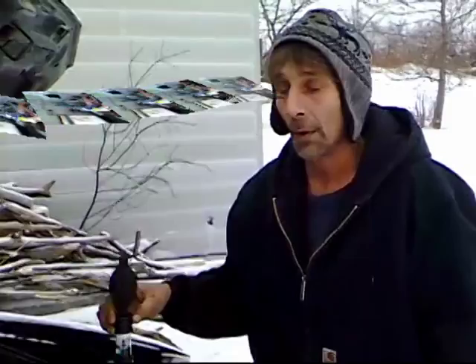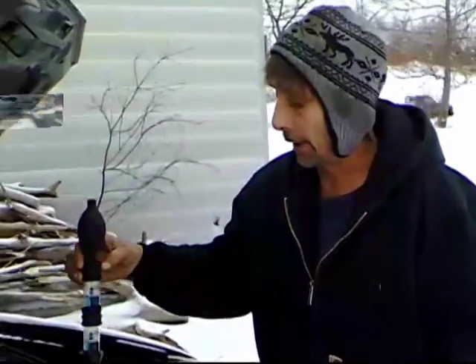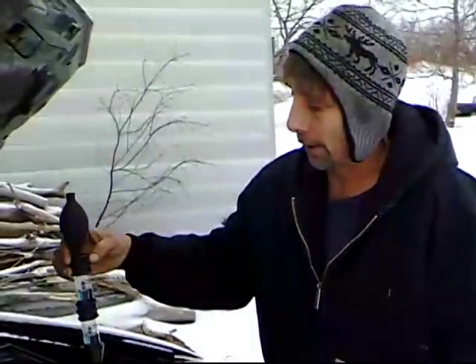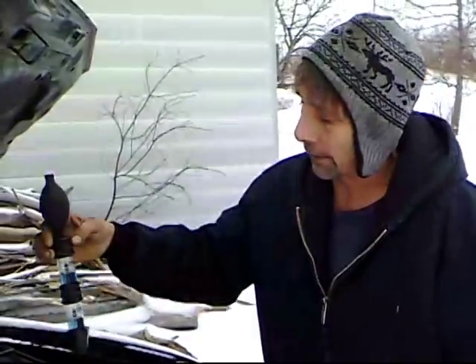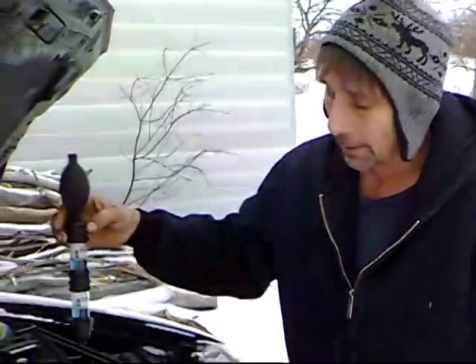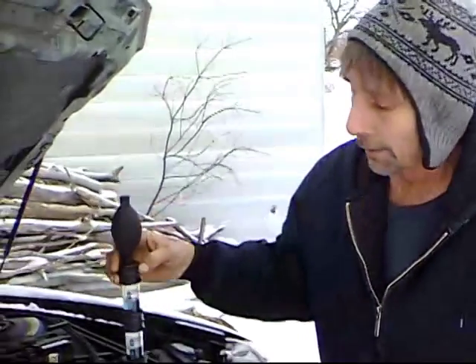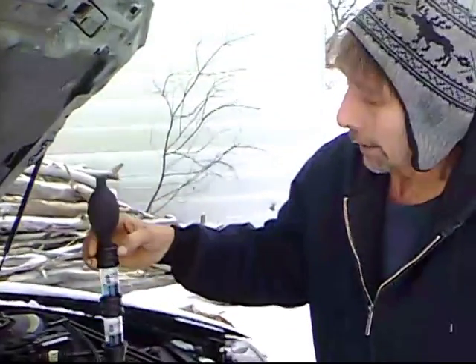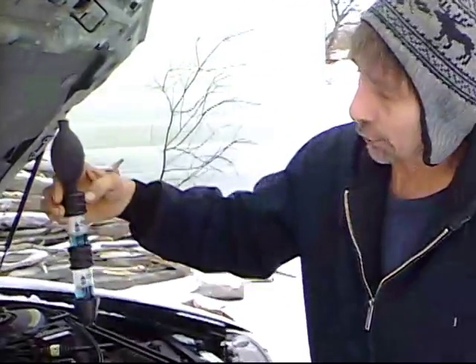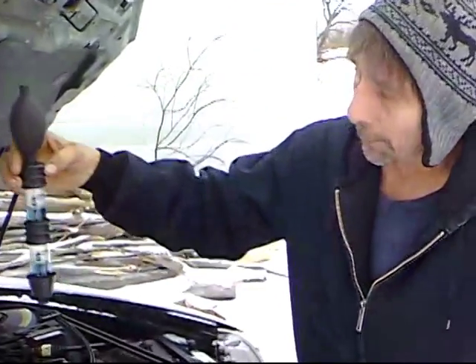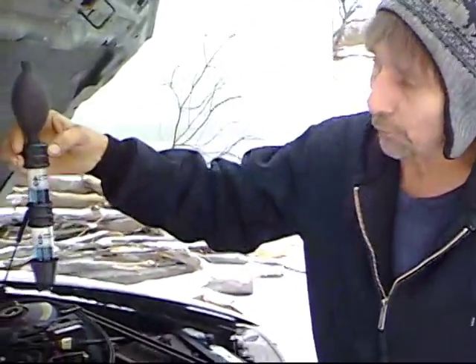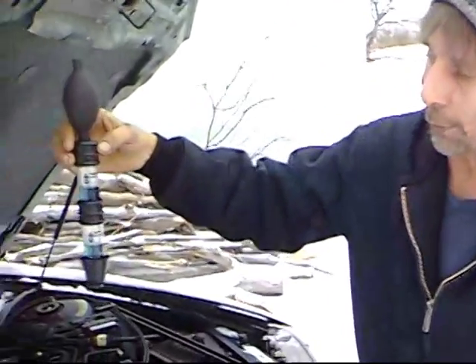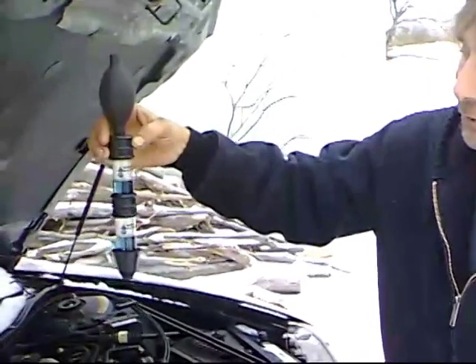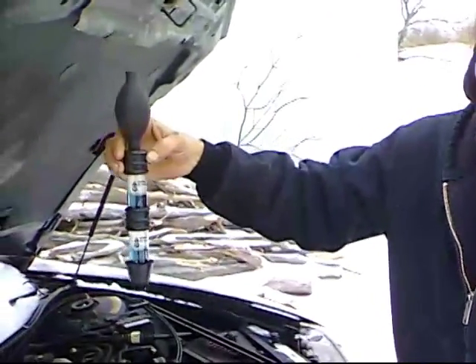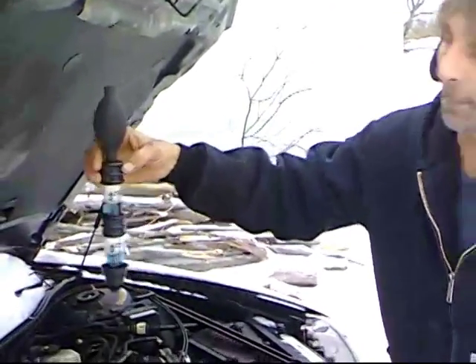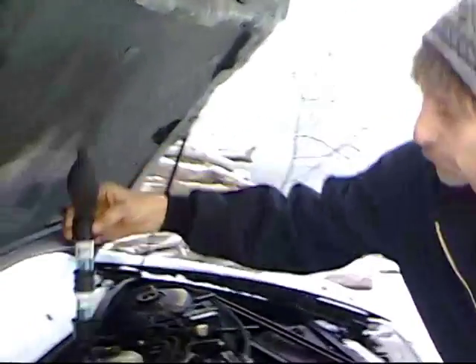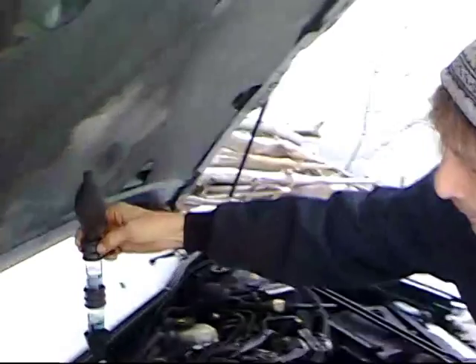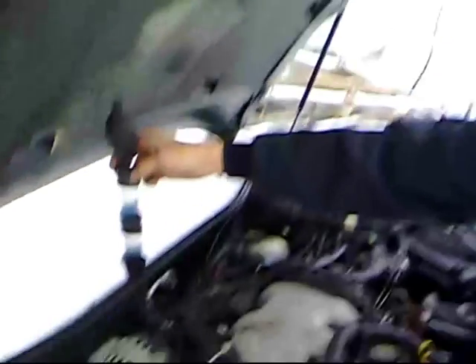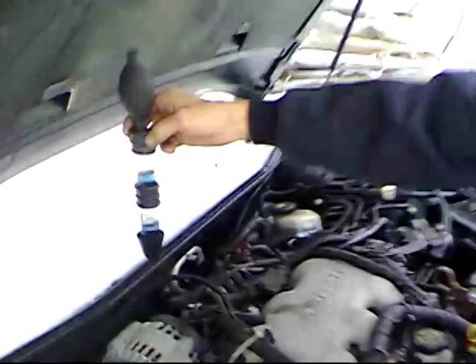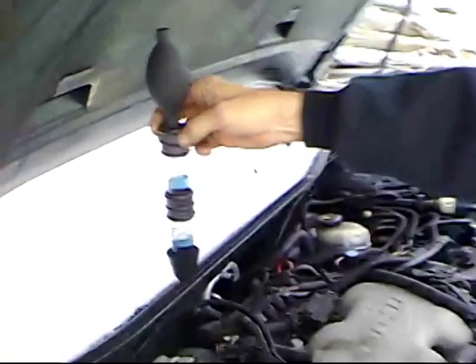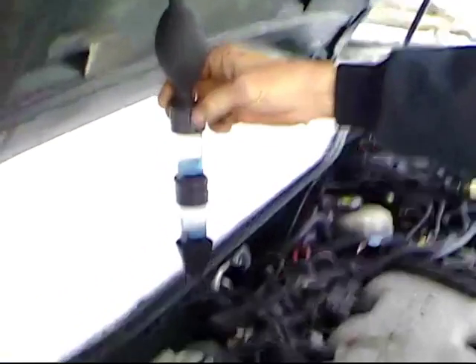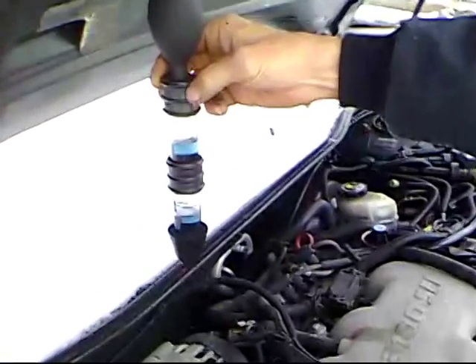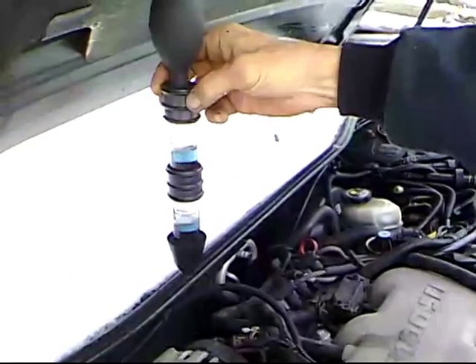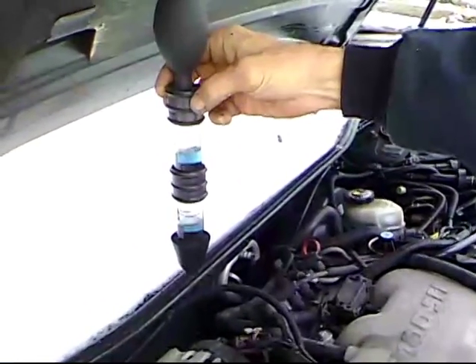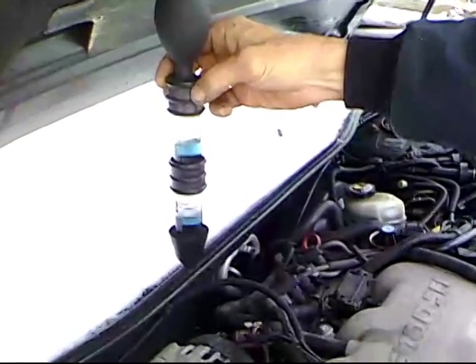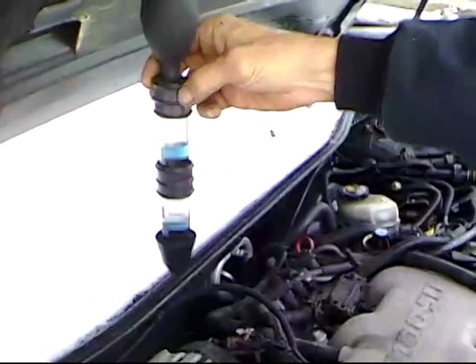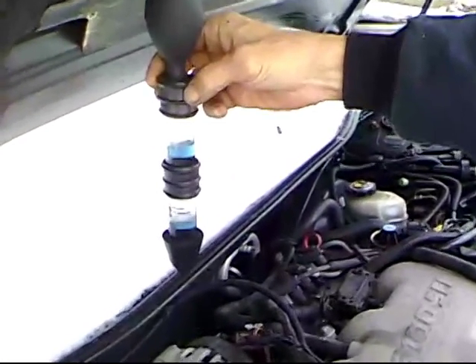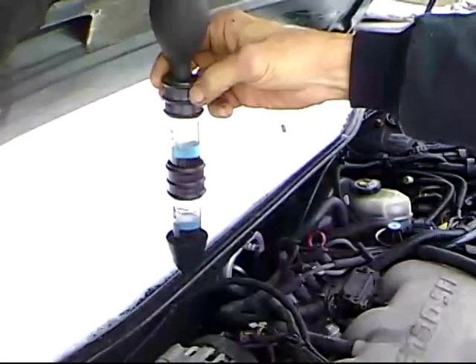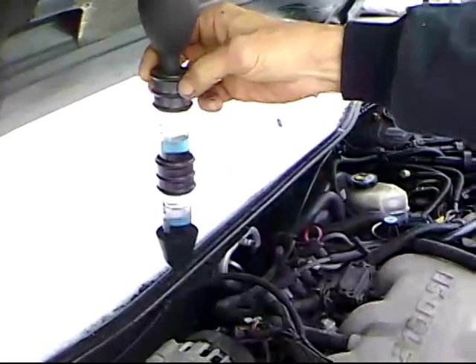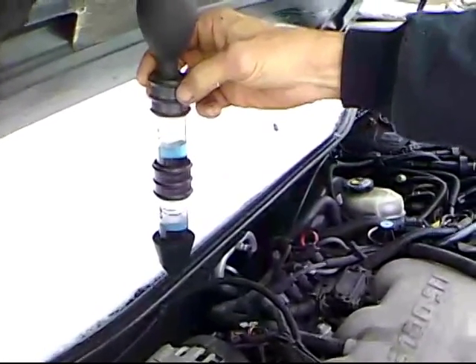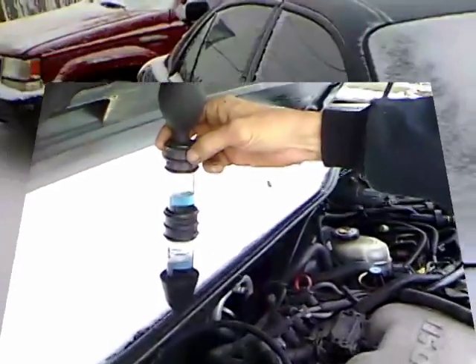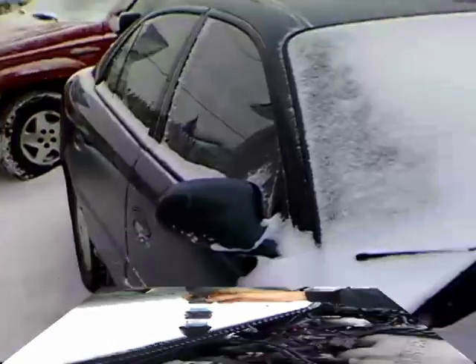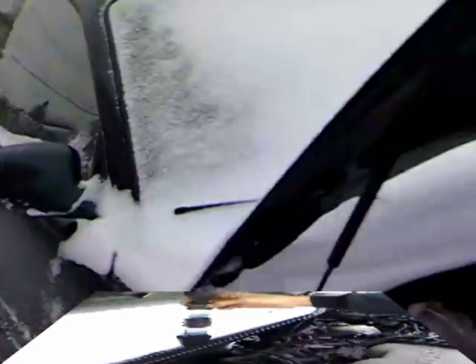Alright, here we are at the car. I'm going to show you the blue fluid in the tube here — I'll give you a white background so you can see how blue it is. I'm going to fire the car up and we're going to run this test. Here goes the car.